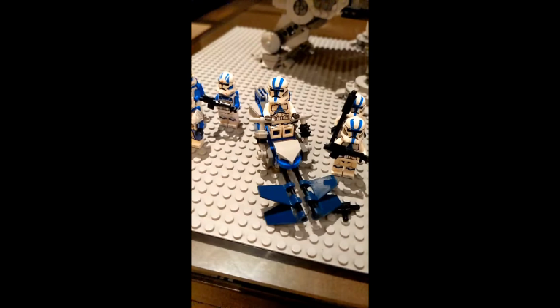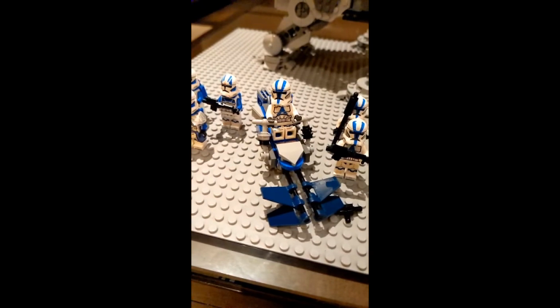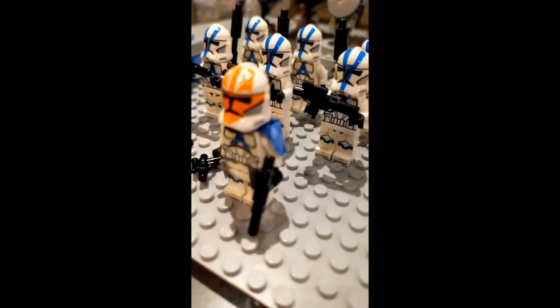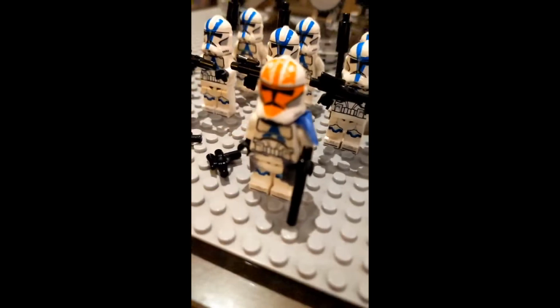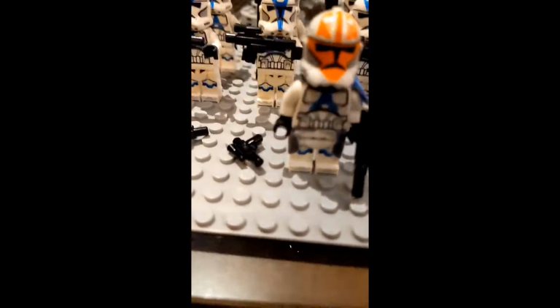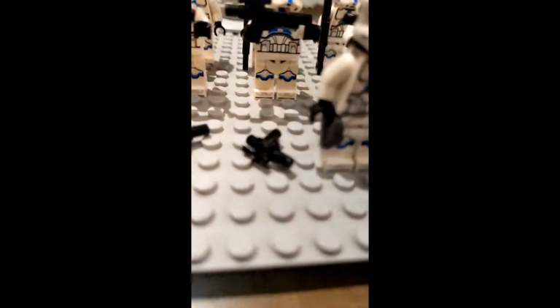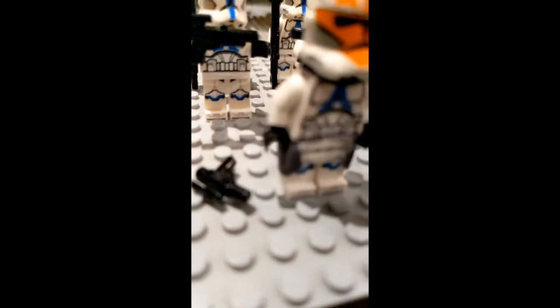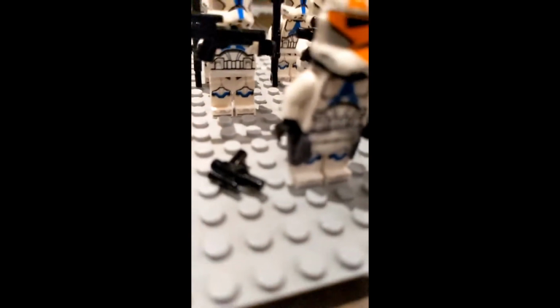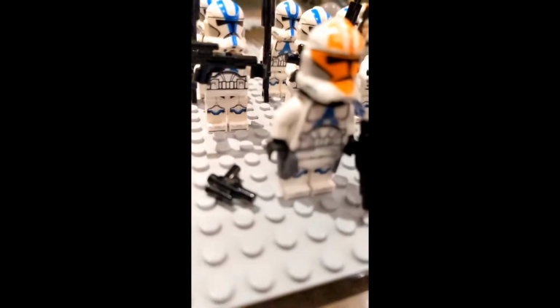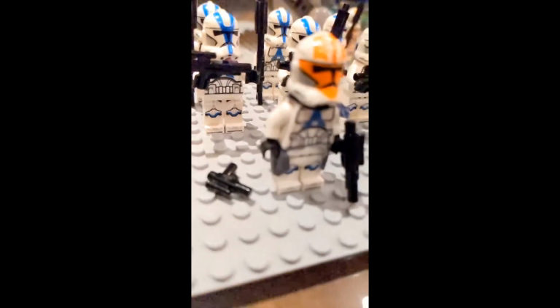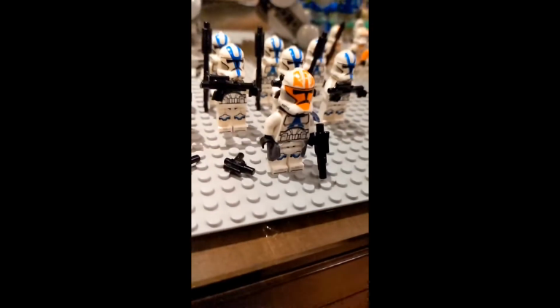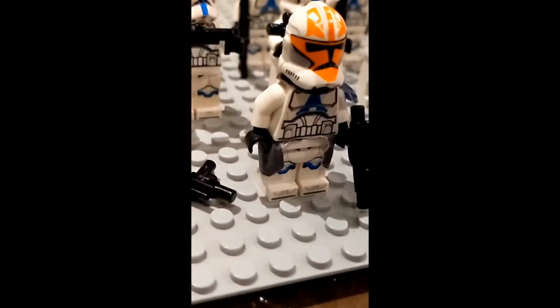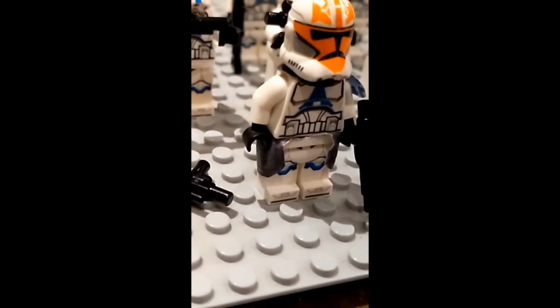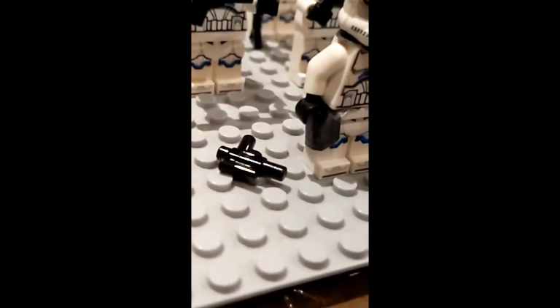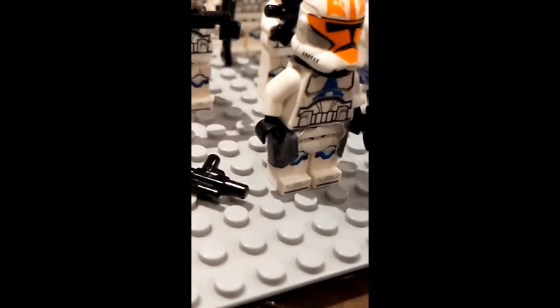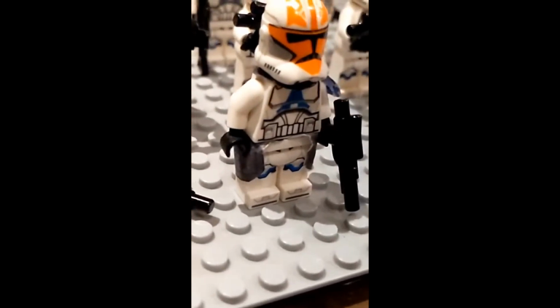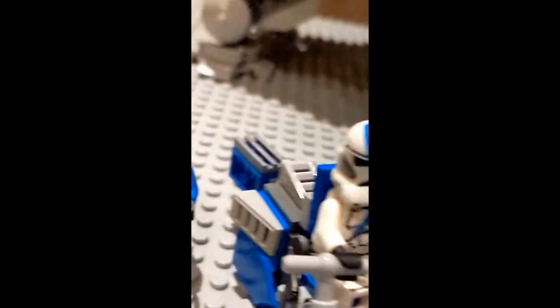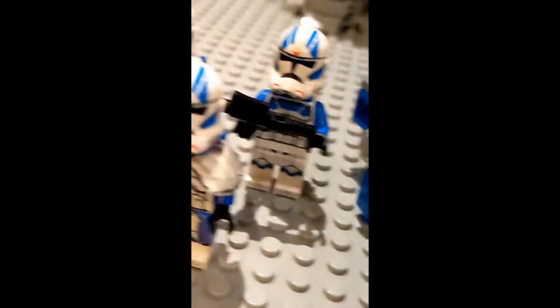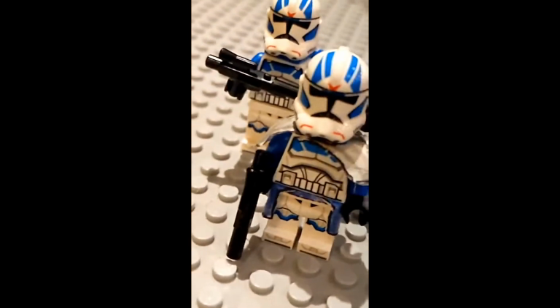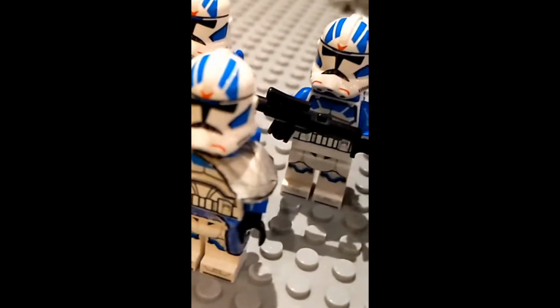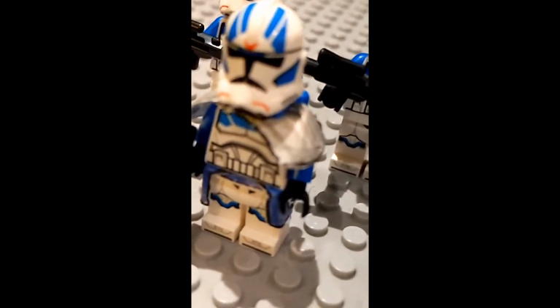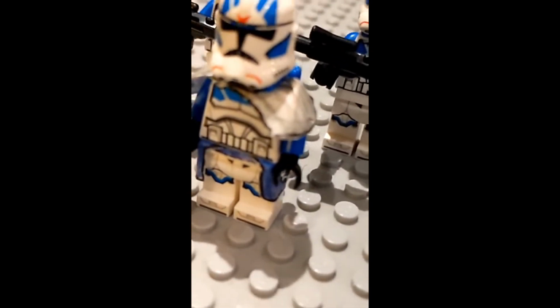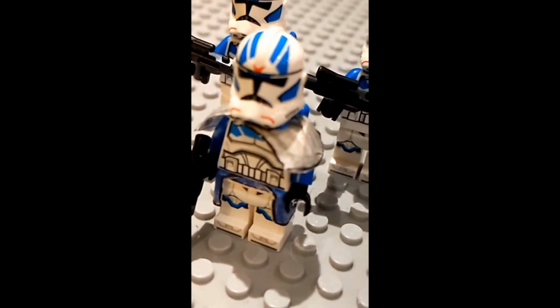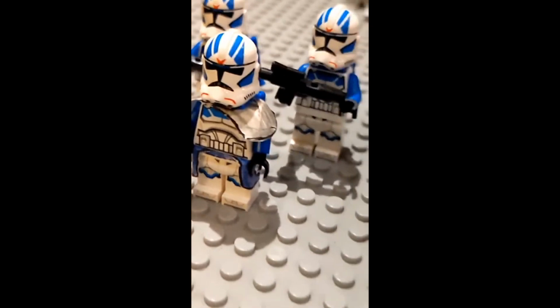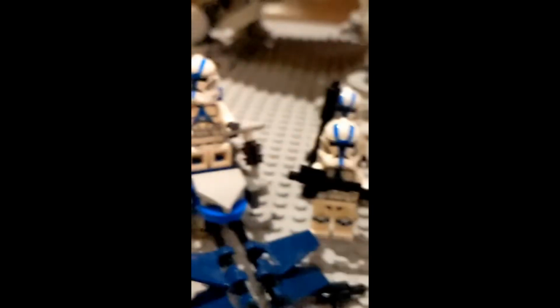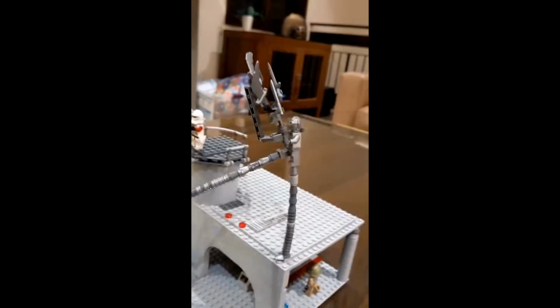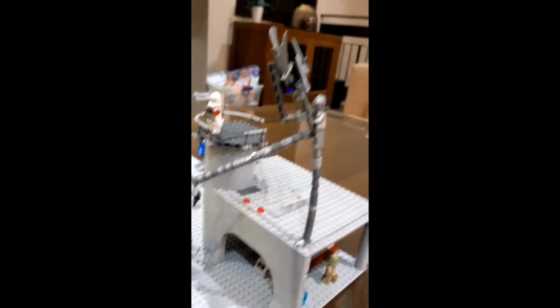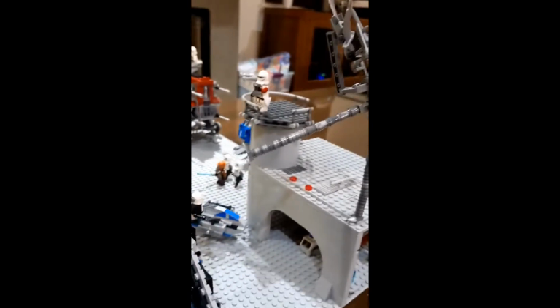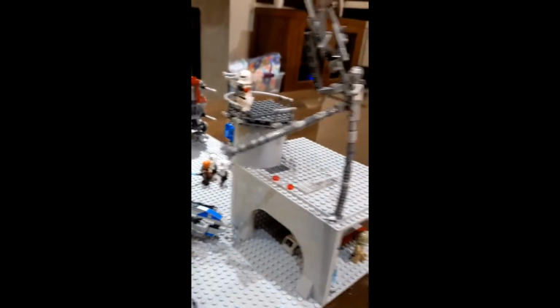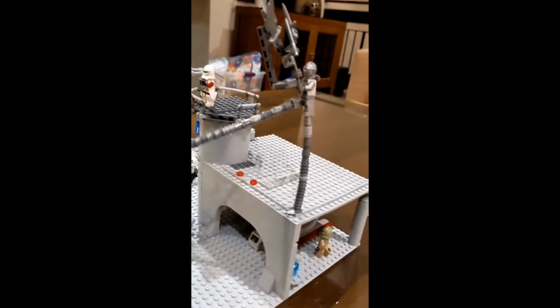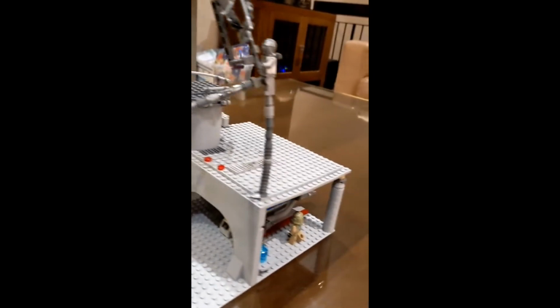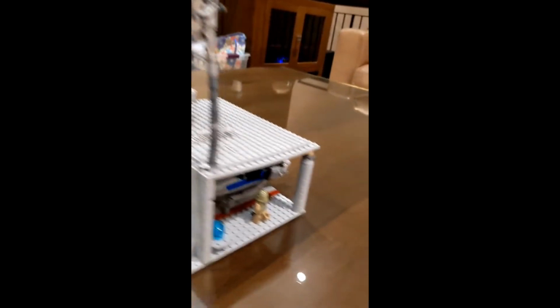I built the speeder and my friend made all these custom waistcapes and shoulder quadrants. He made this arc trooper, he made that arc trooper, and I made this awesome droid.